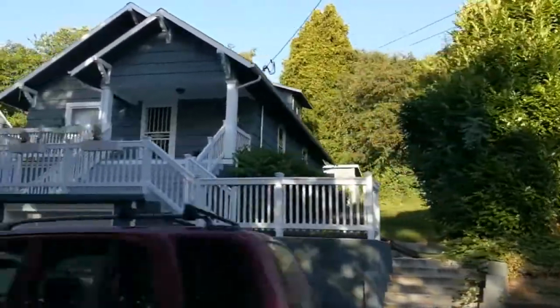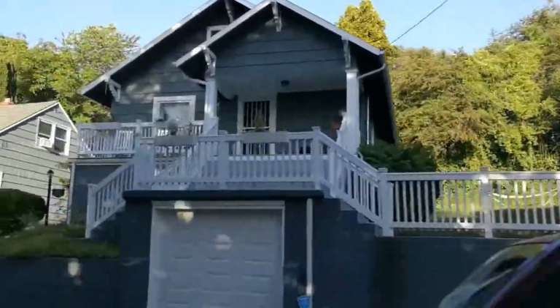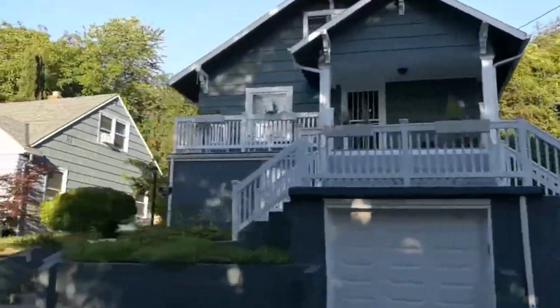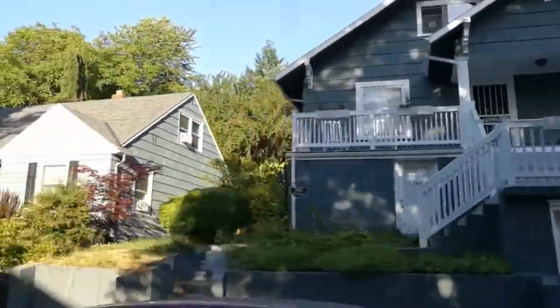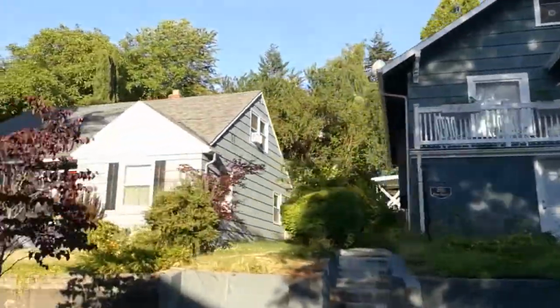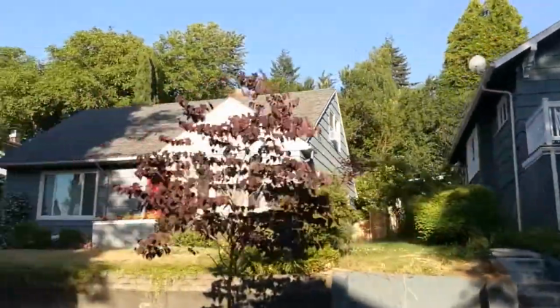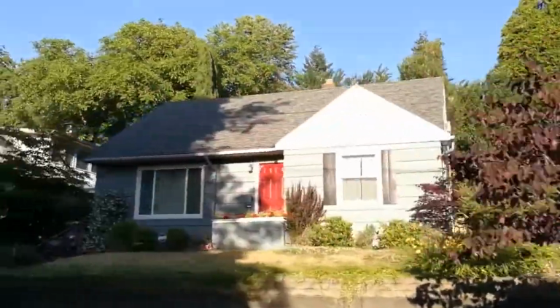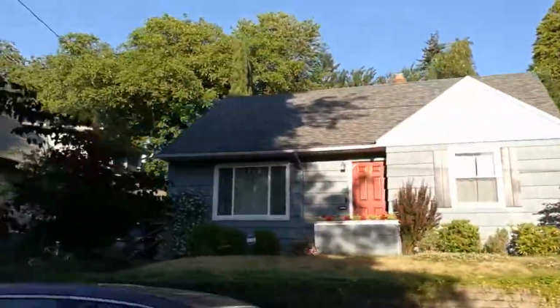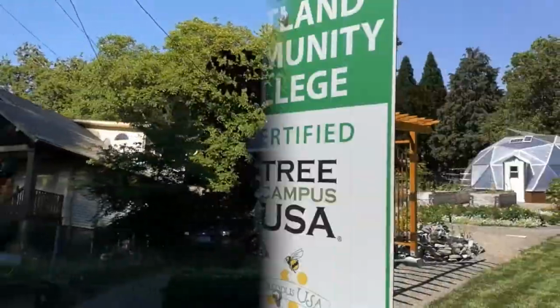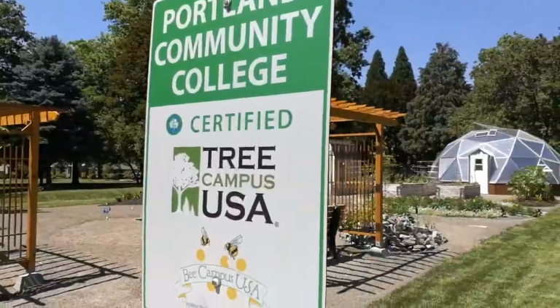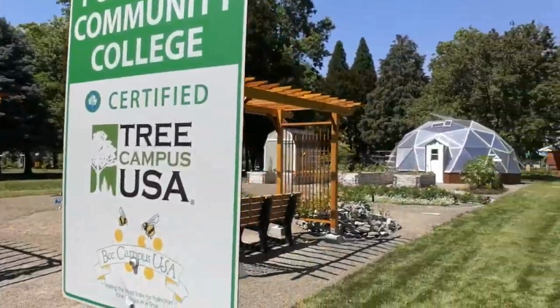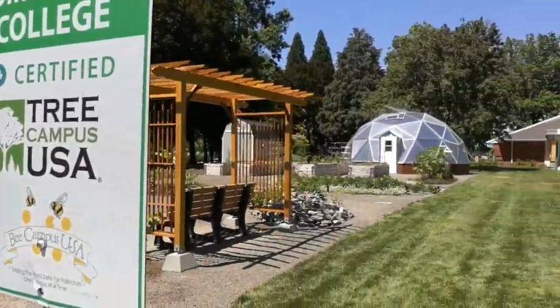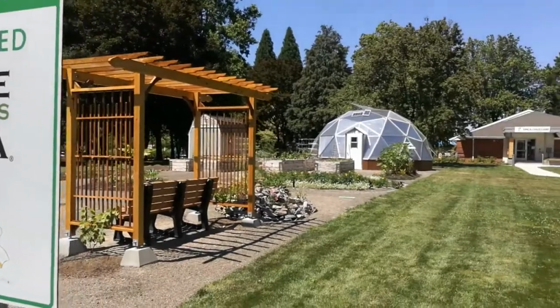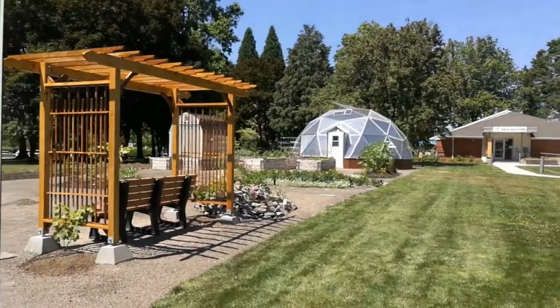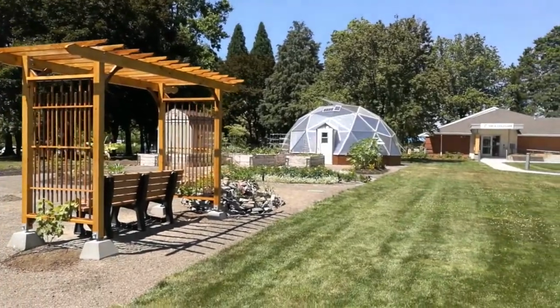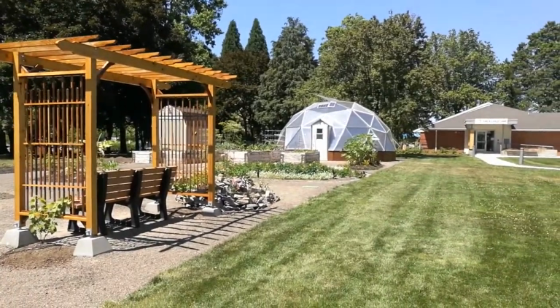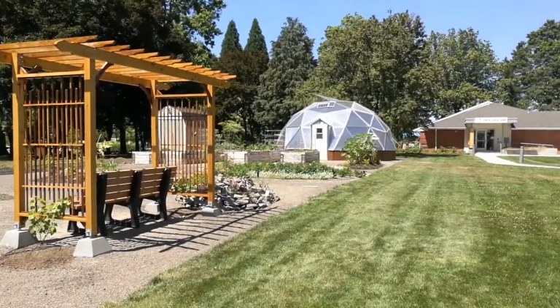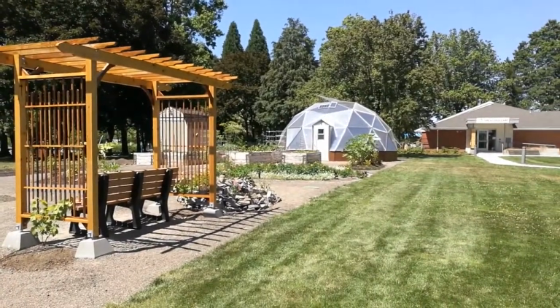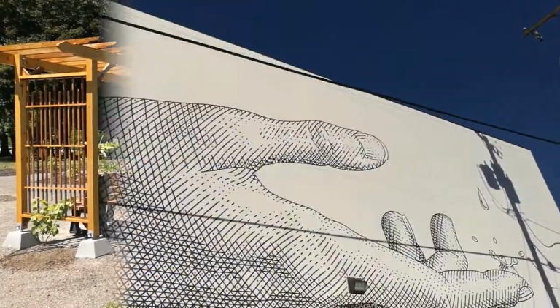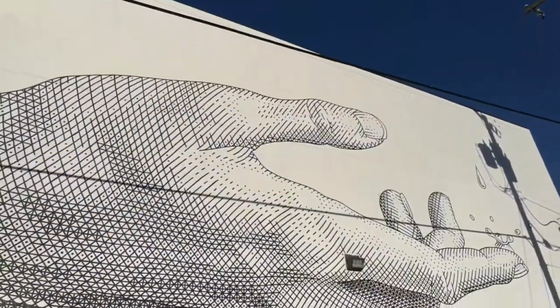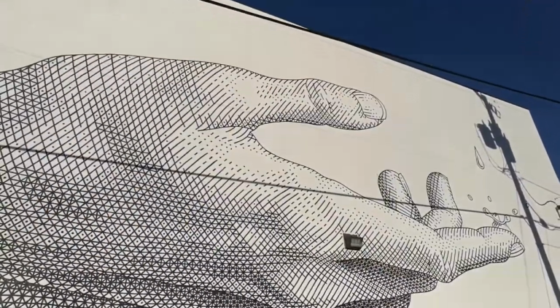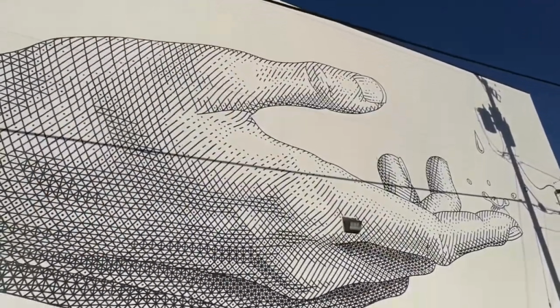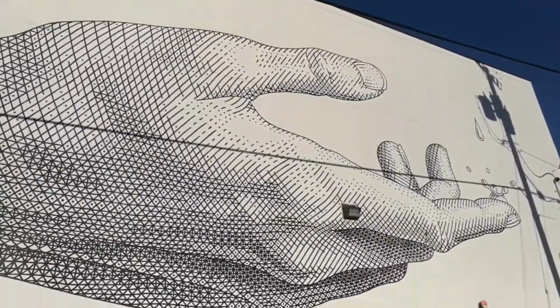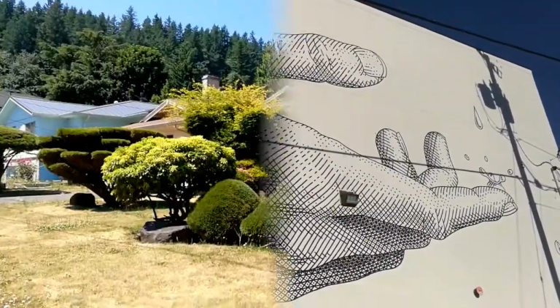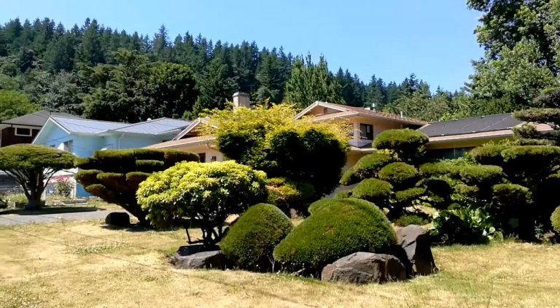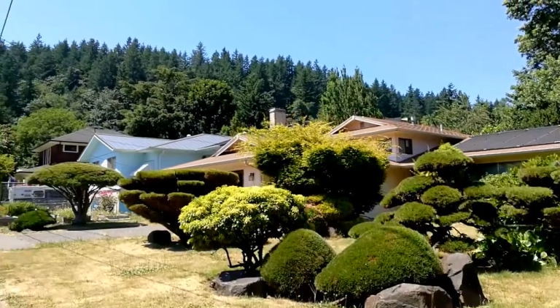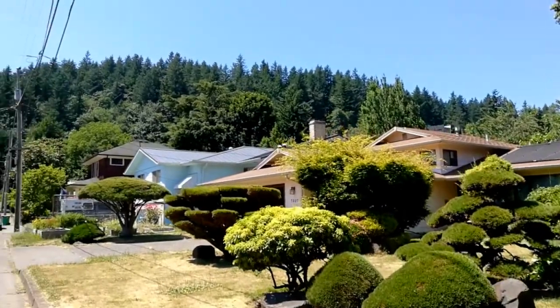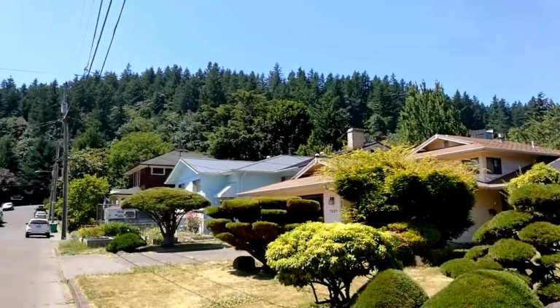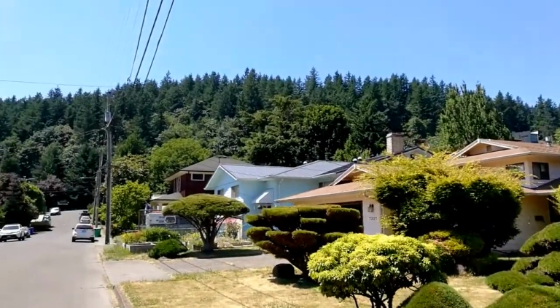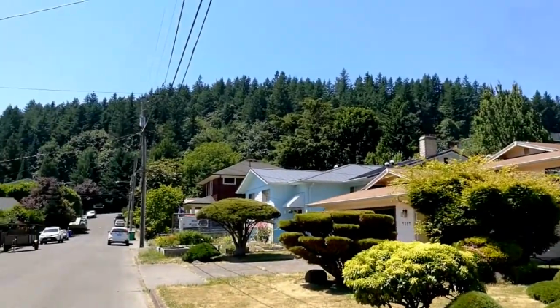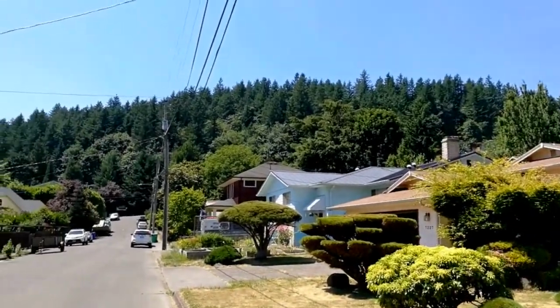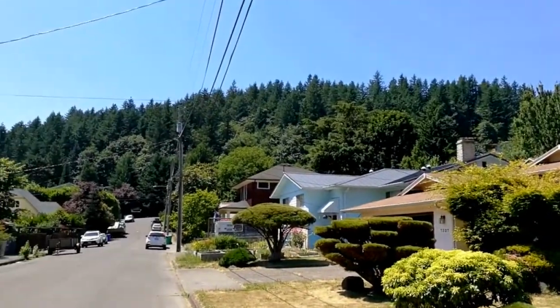But buying a home isn't just about room counts and square footage — it's also about the neighborhood. When you live in Montevilla, you're living in one of Portland's best neighborhoods. Montevilla sits at the eastern base of the fantastic Mount Tabor.